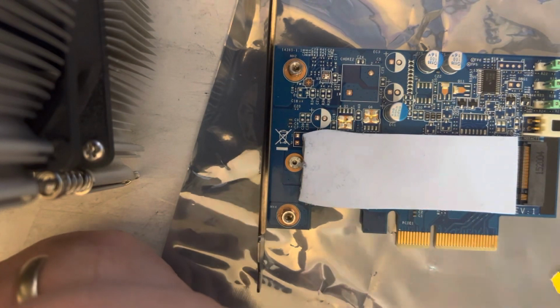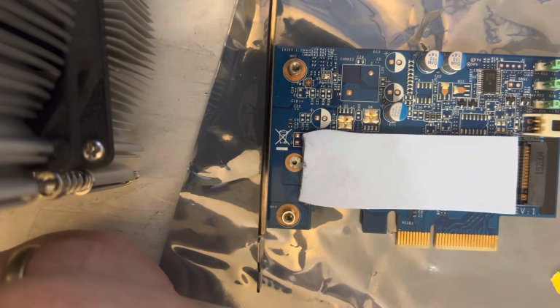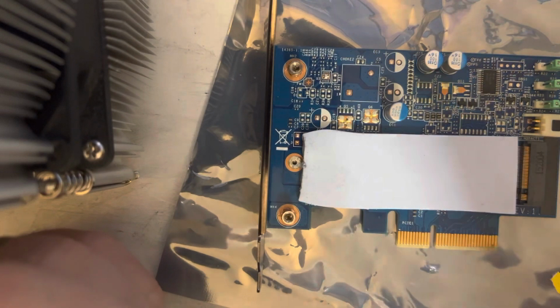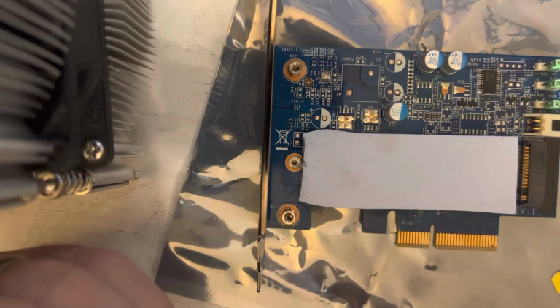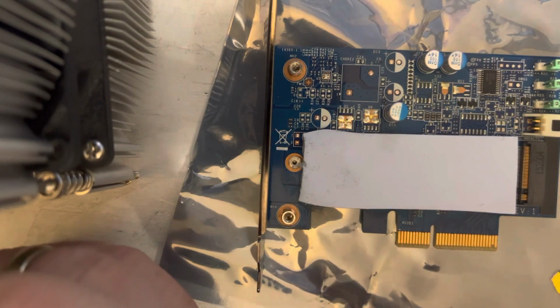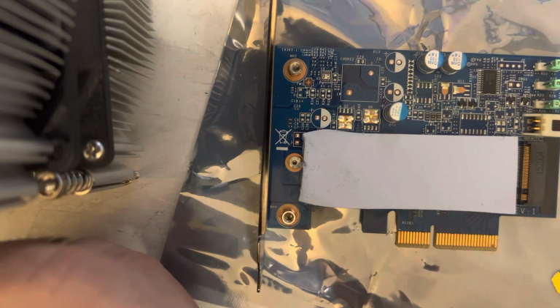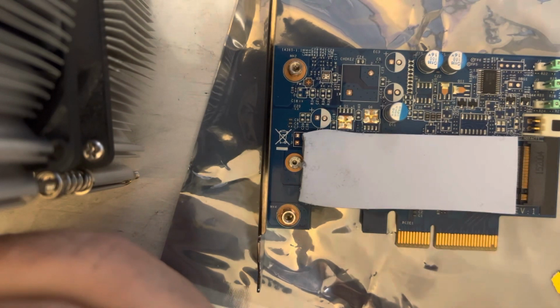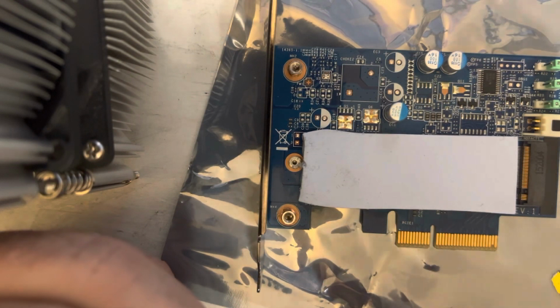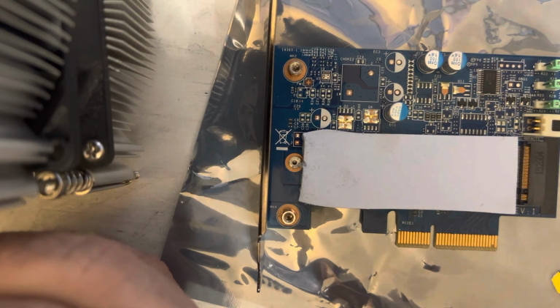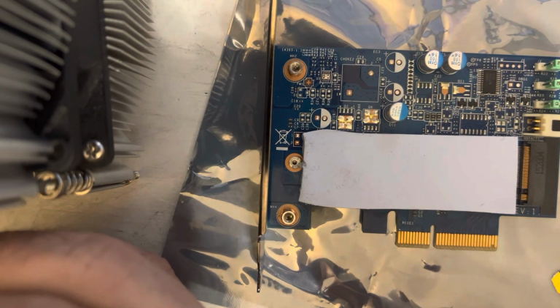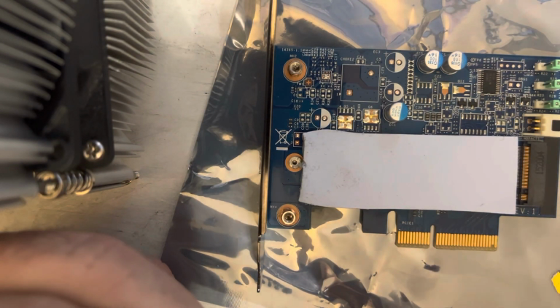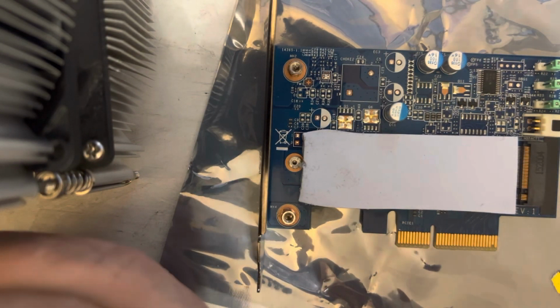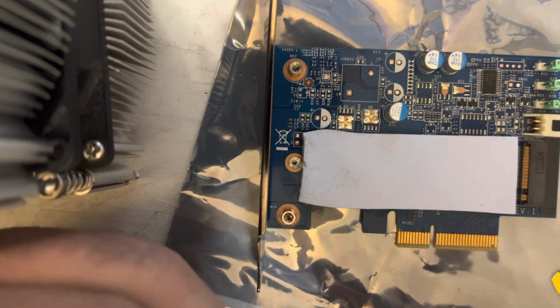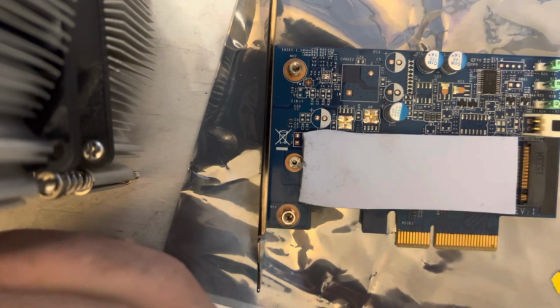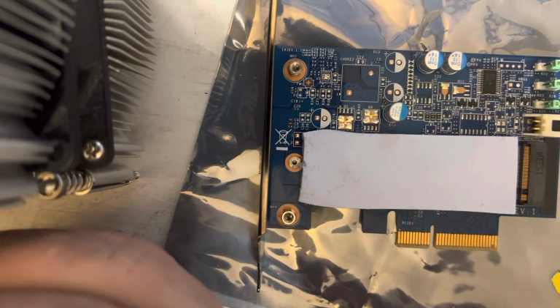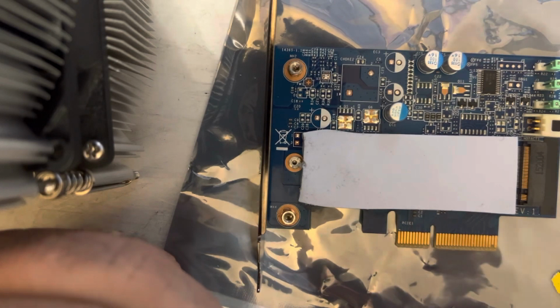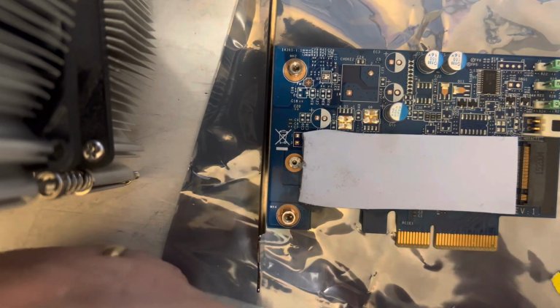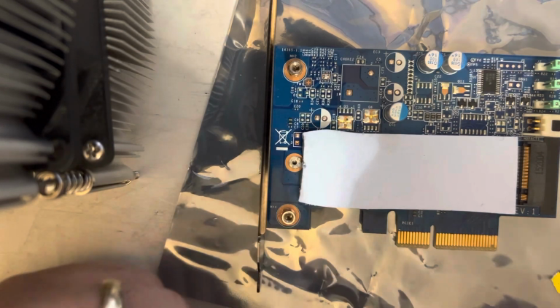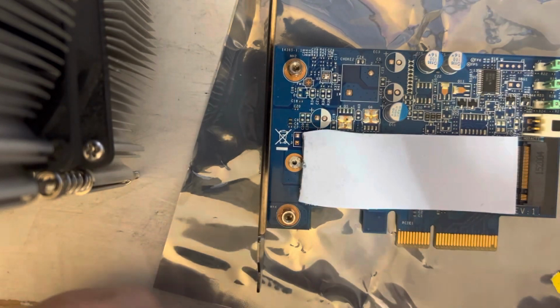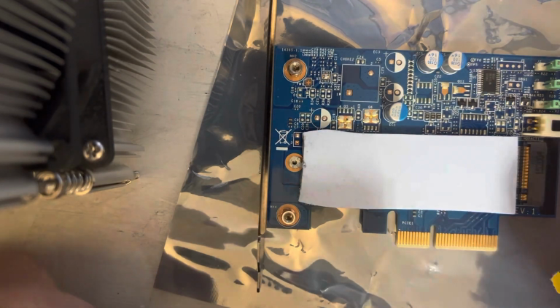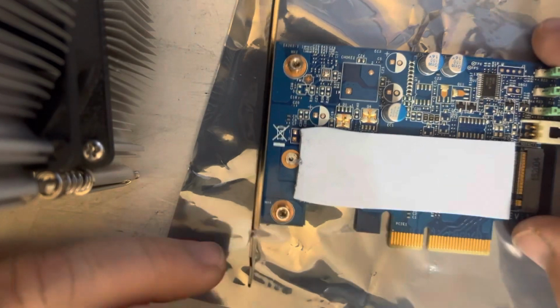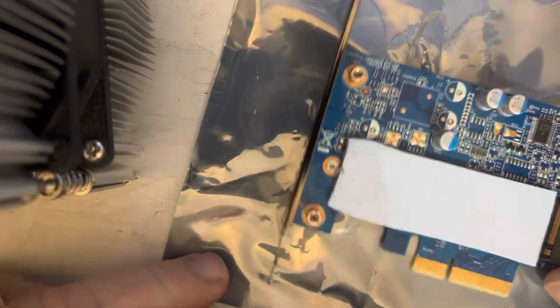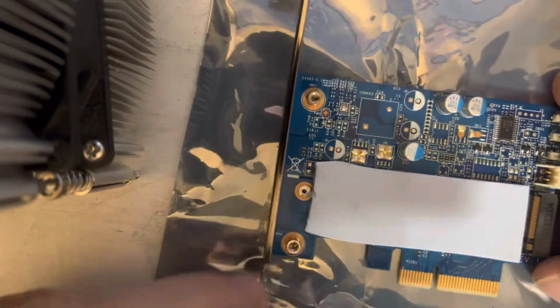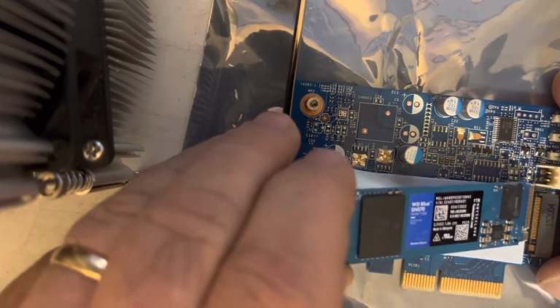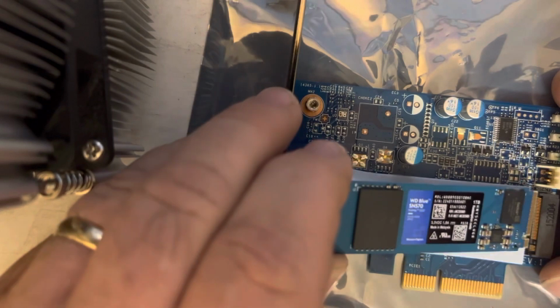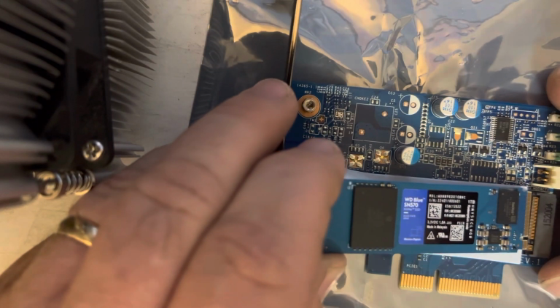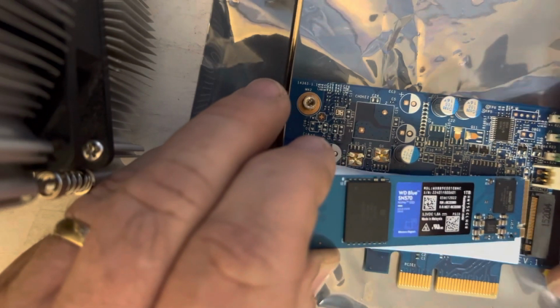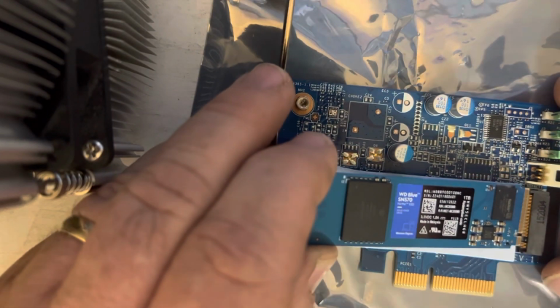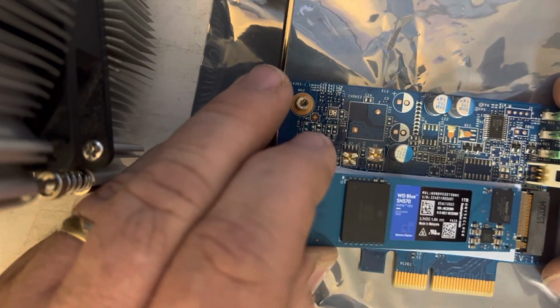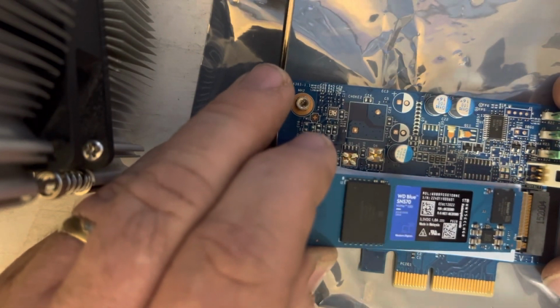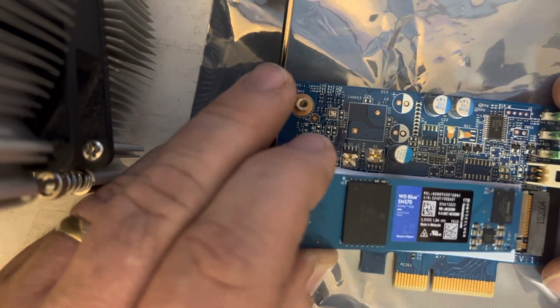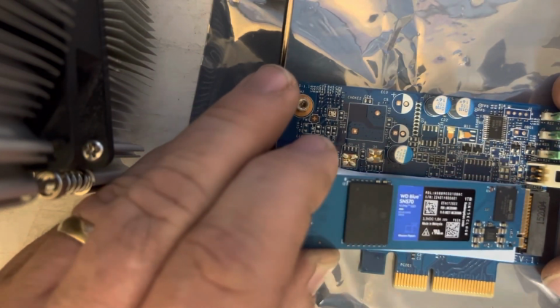Again, they tighten these things down so tight. I don't know how much faster these are than SATA drives — they're probably pretty quick — but I do know they work, they work really well.